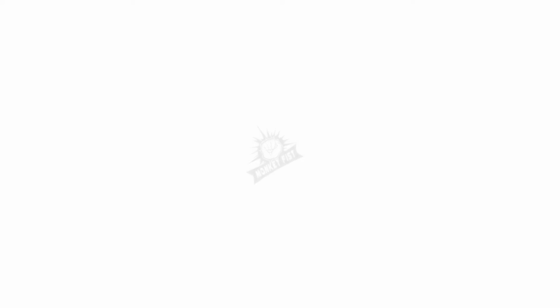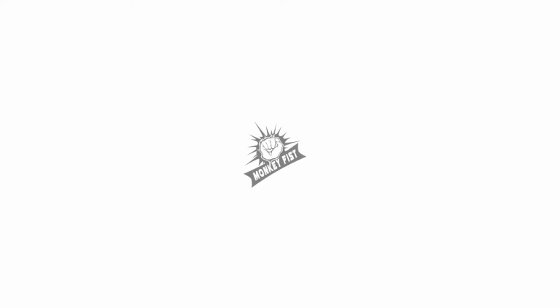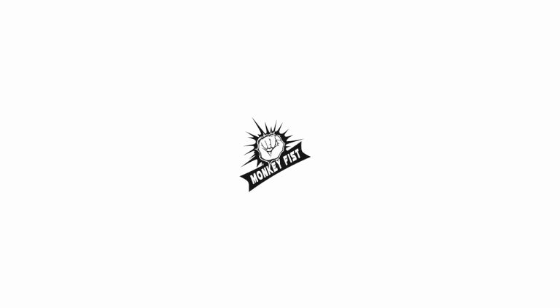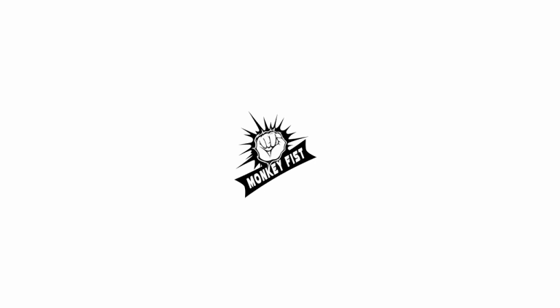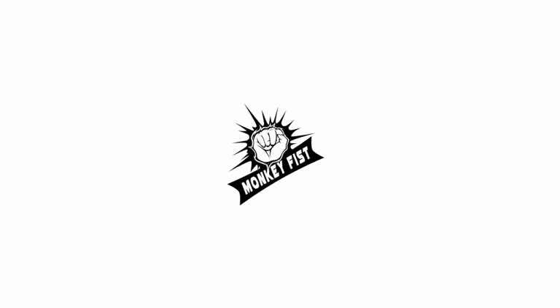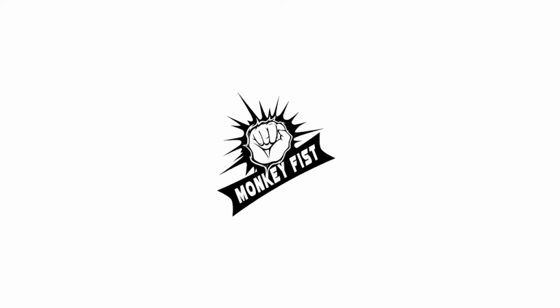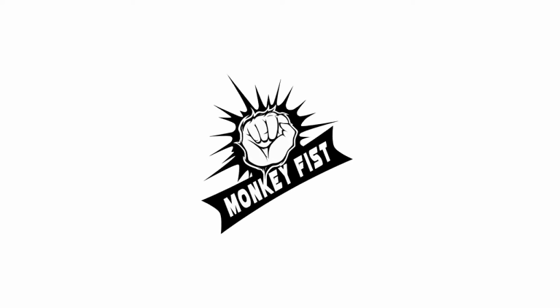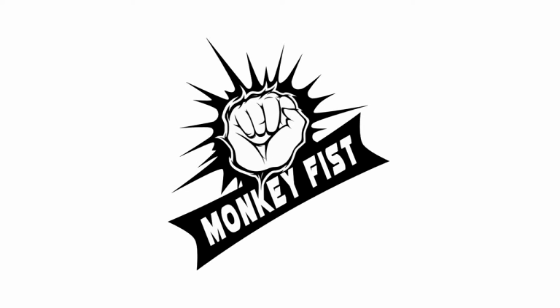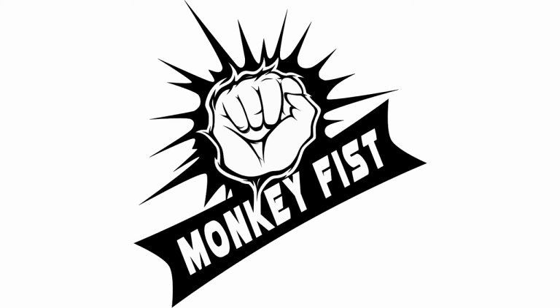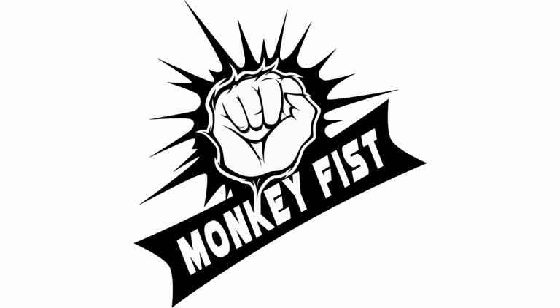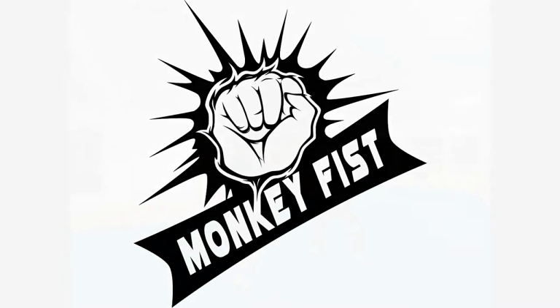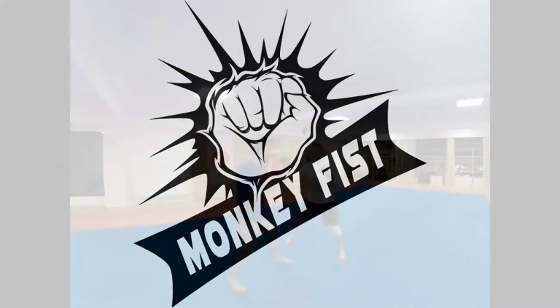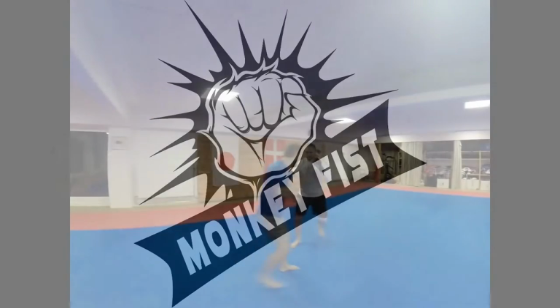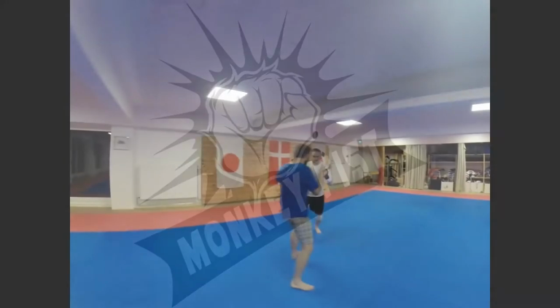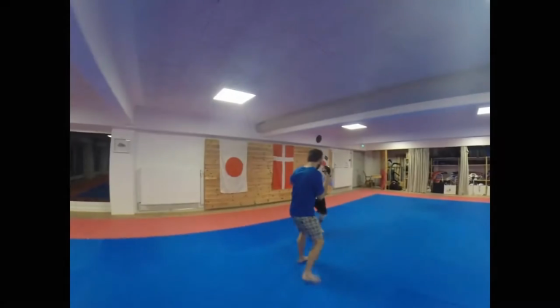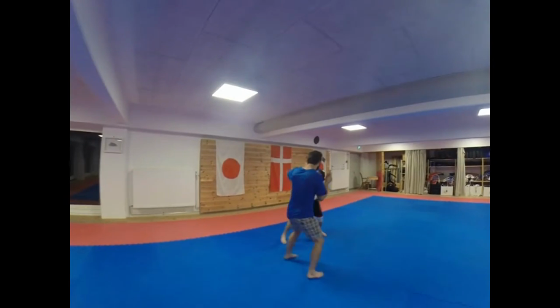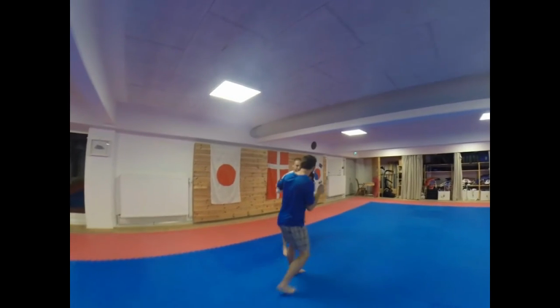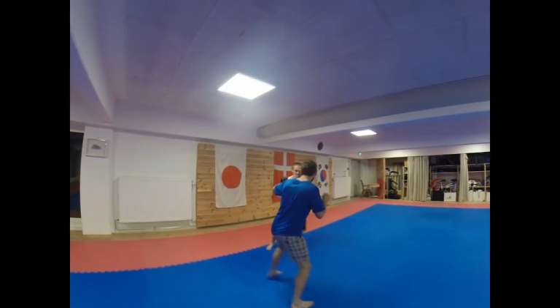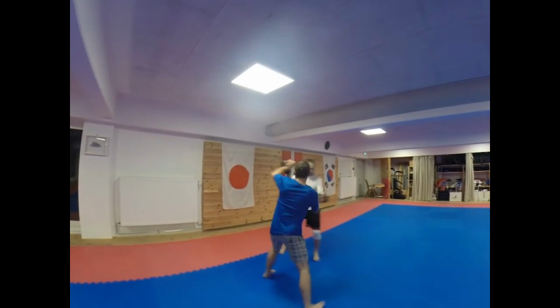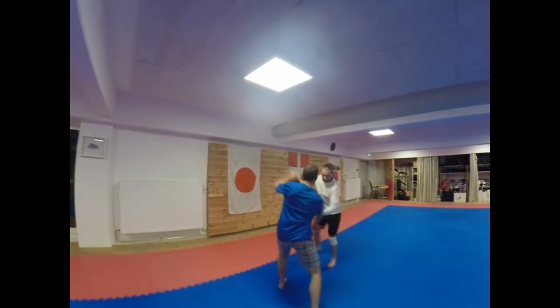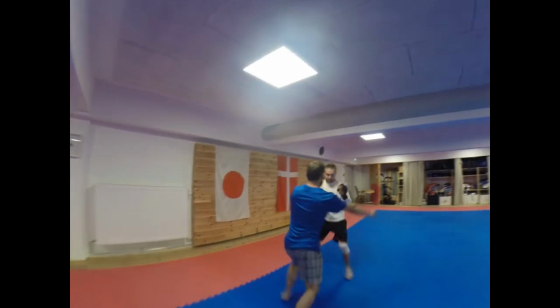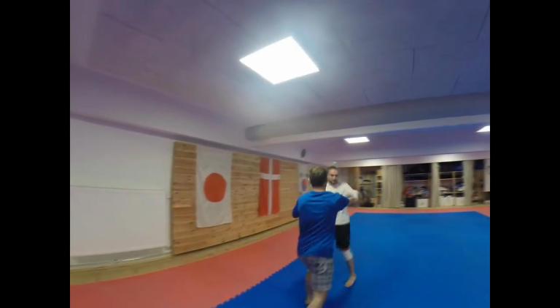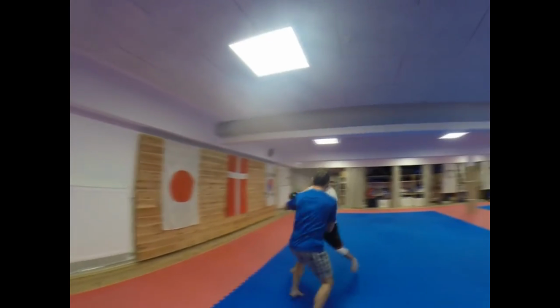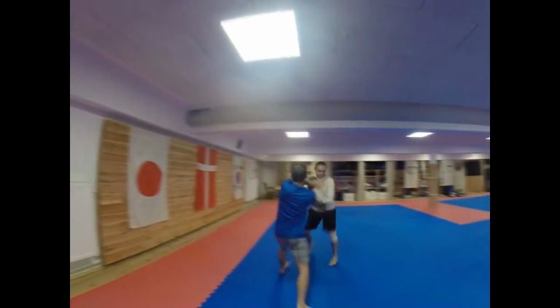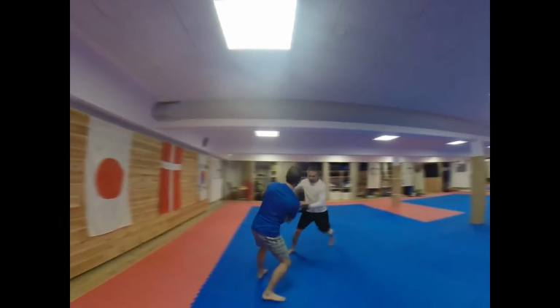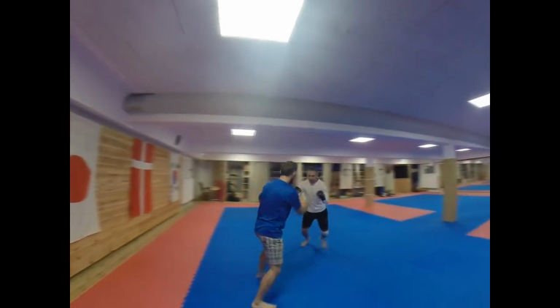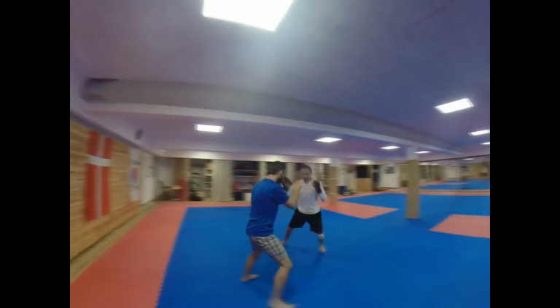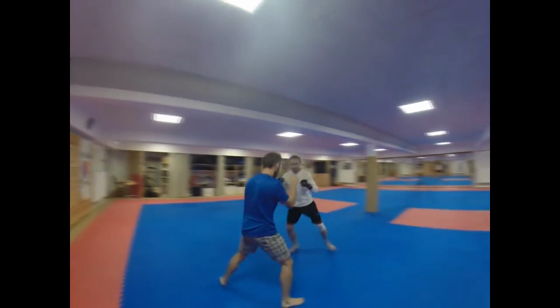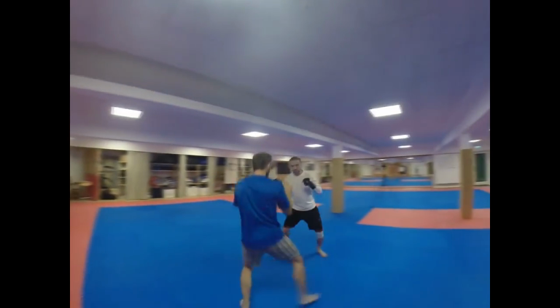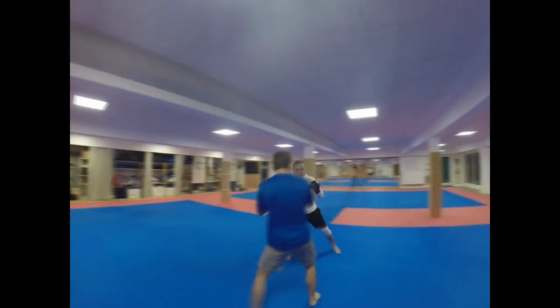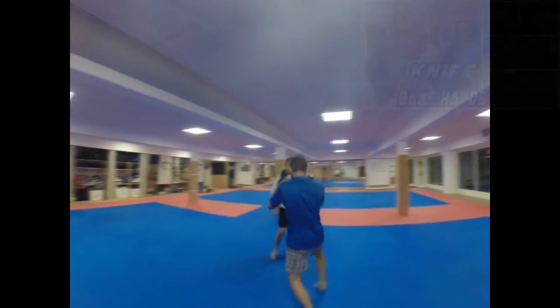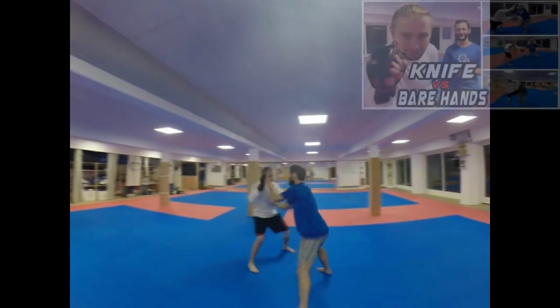Hello and welcome to this video. This time I decided to talk a little bit about my last self-defense experiment, which you can find on my channel.